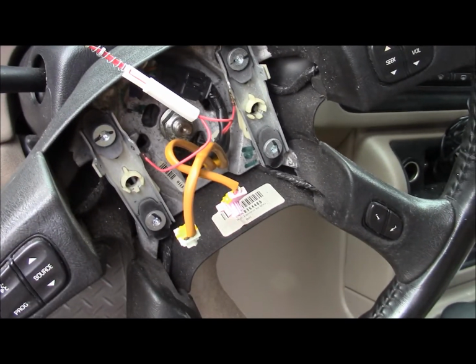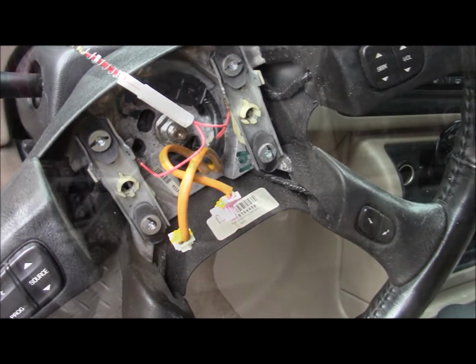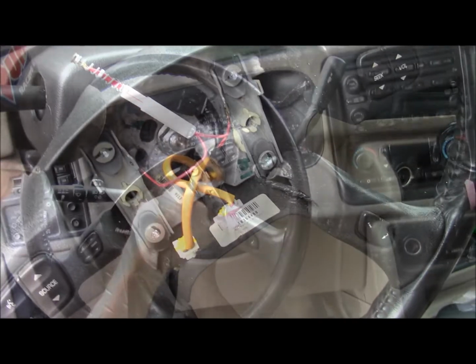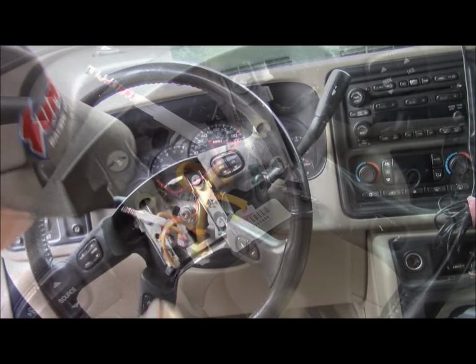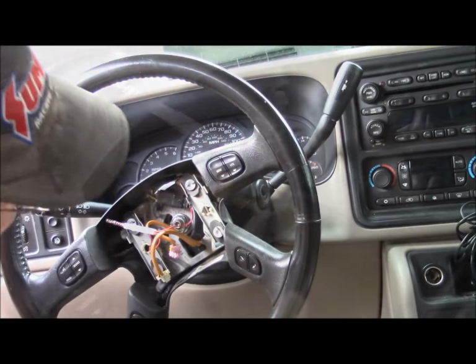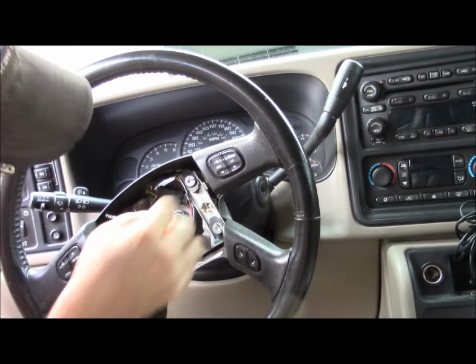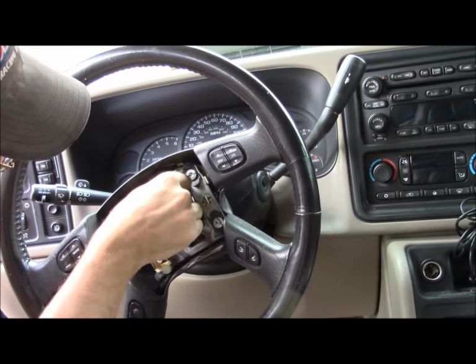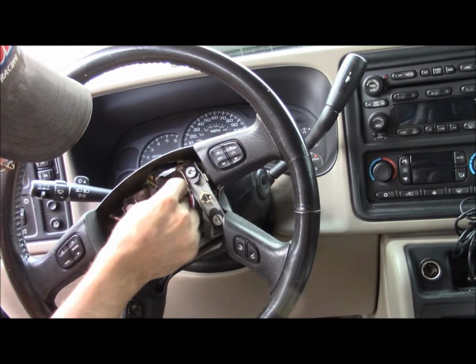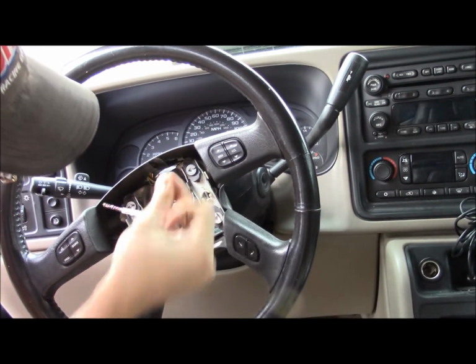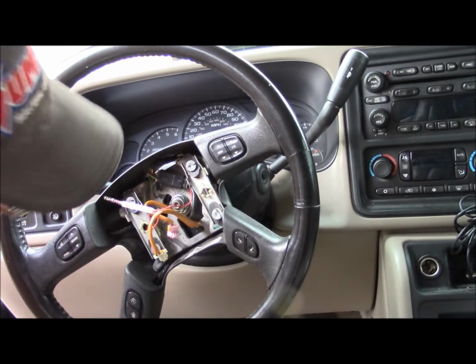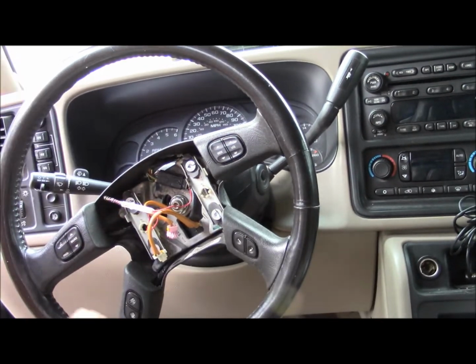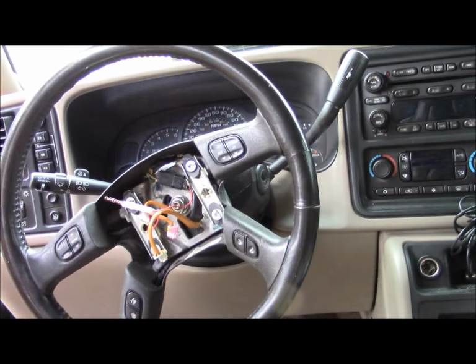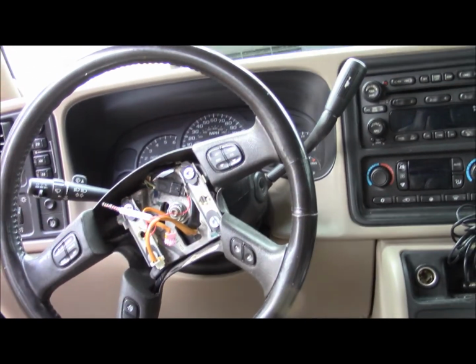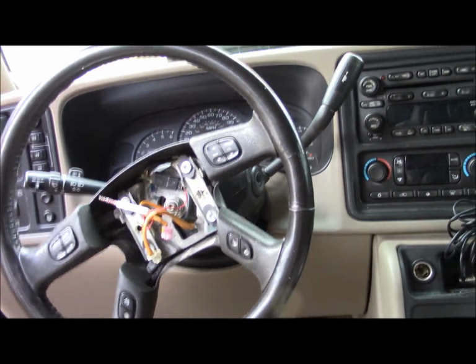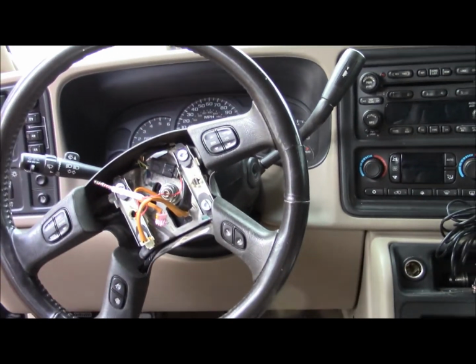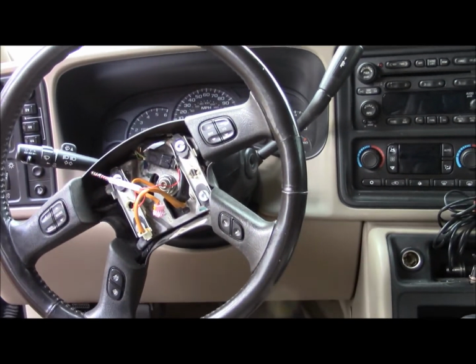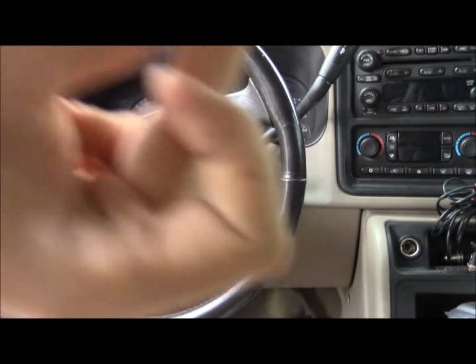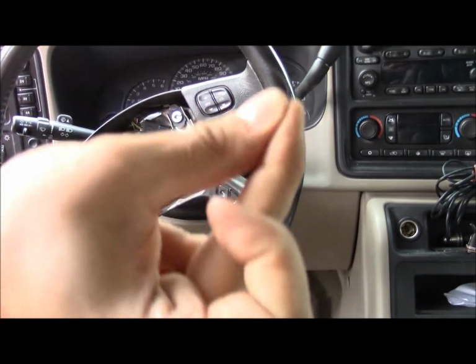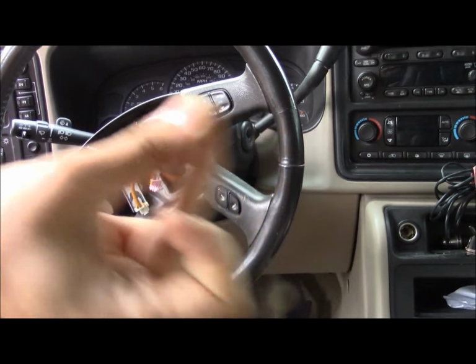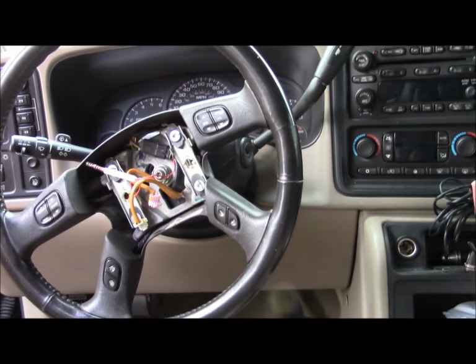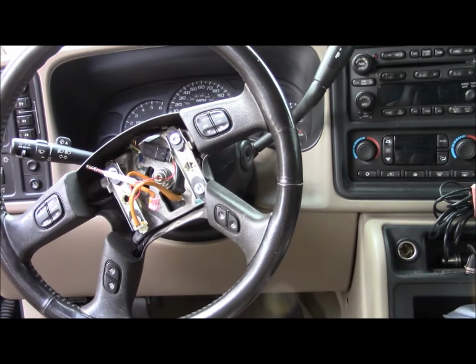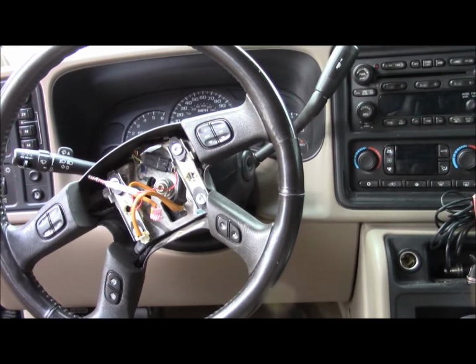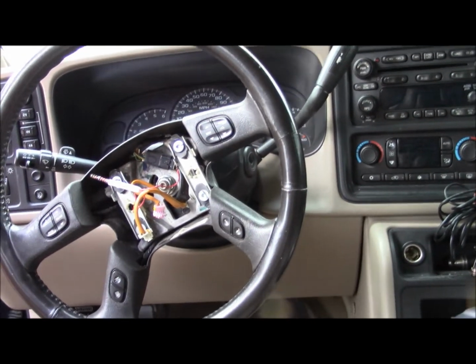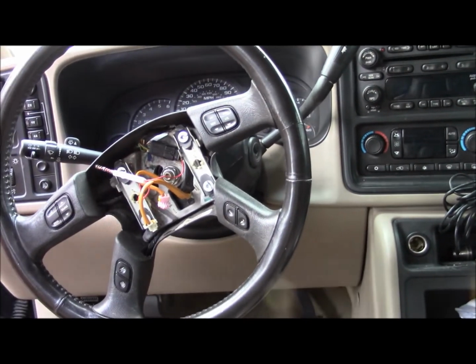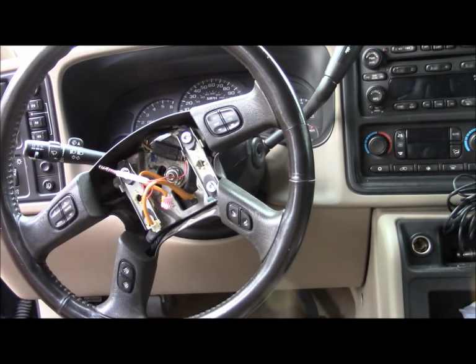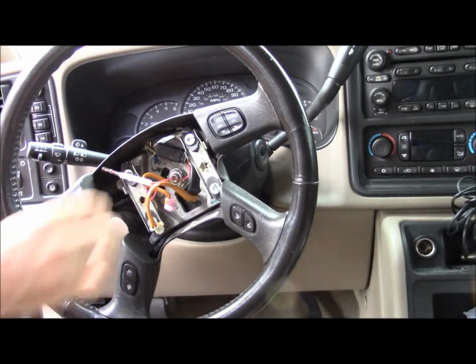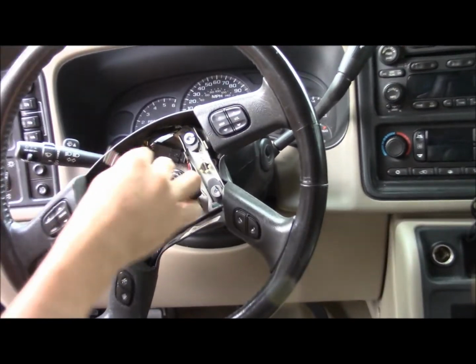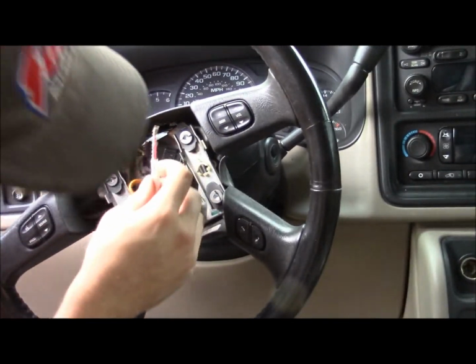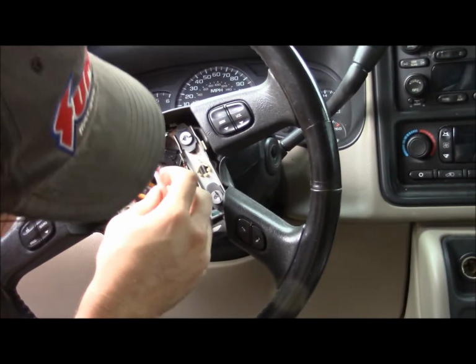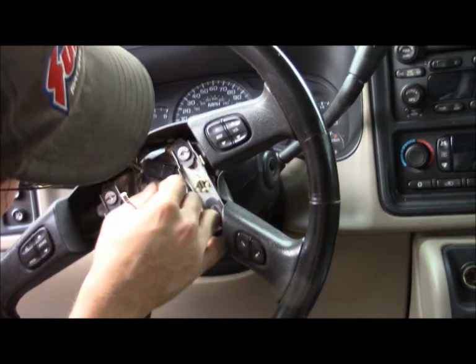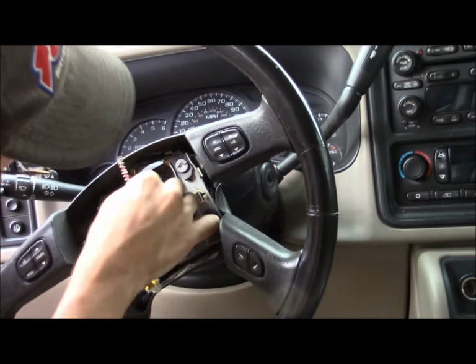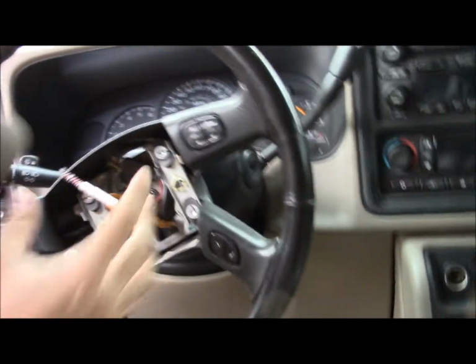We got hair in here — look at this coming out. Damn, I know this stuff doesn't work with all this hair packed in here.